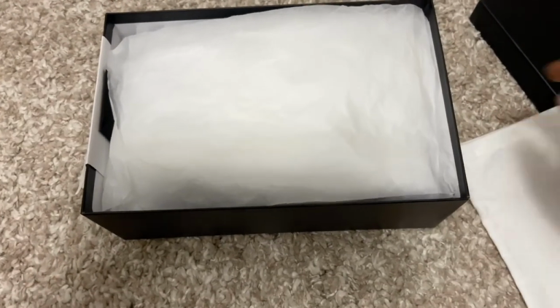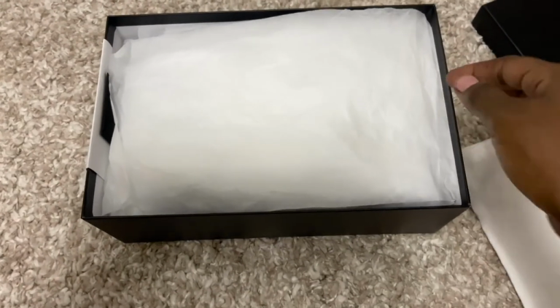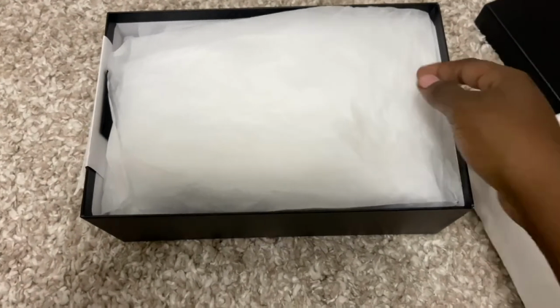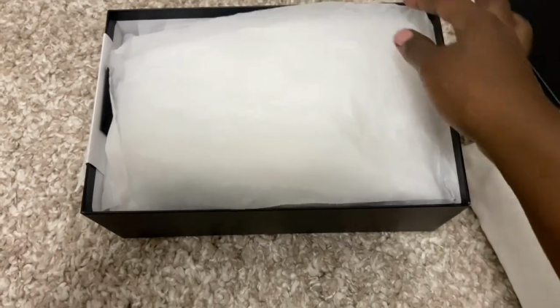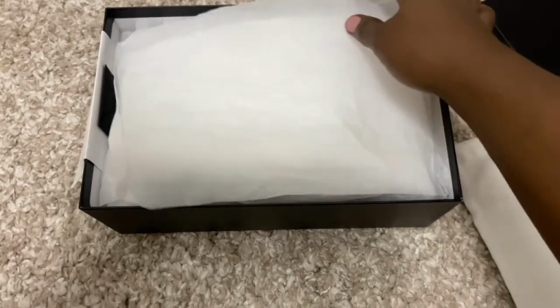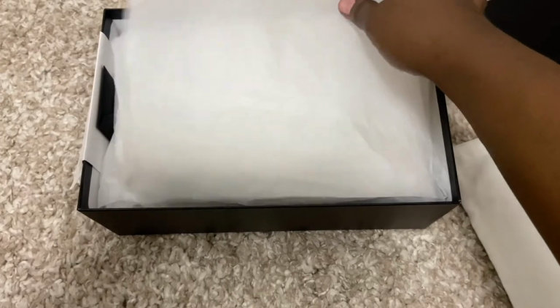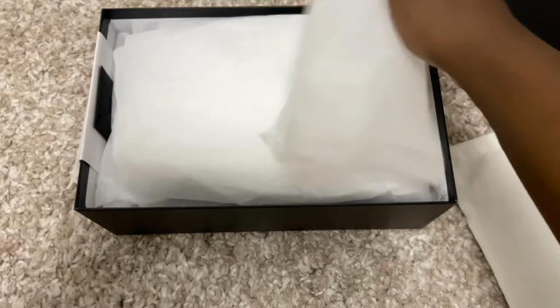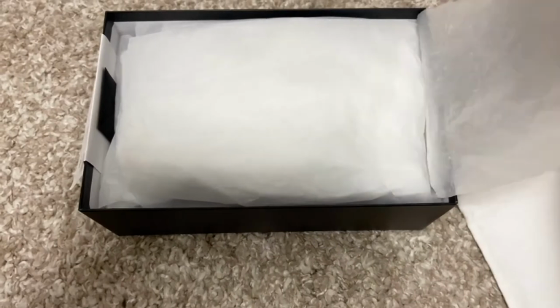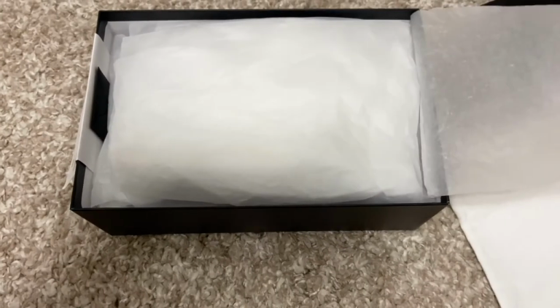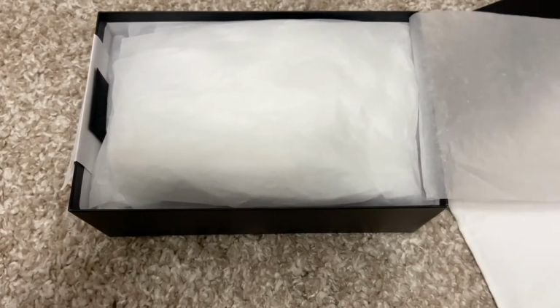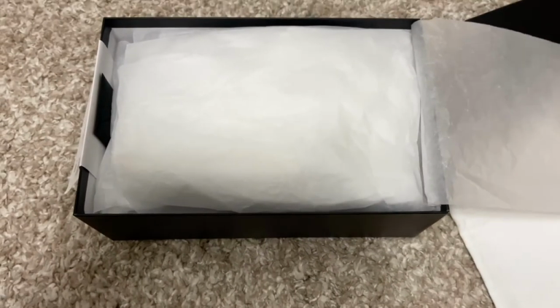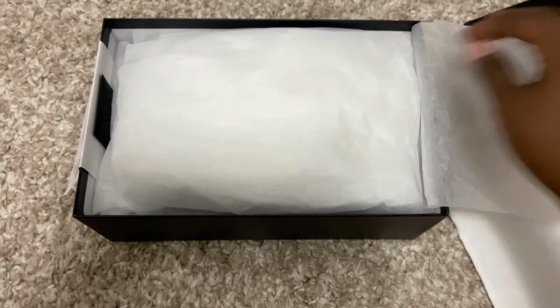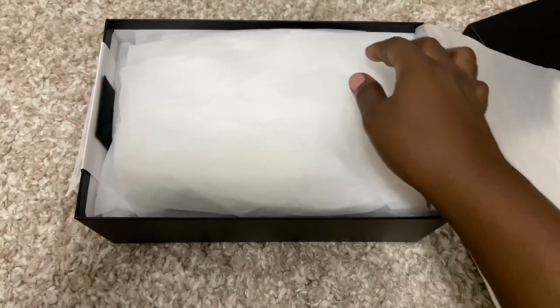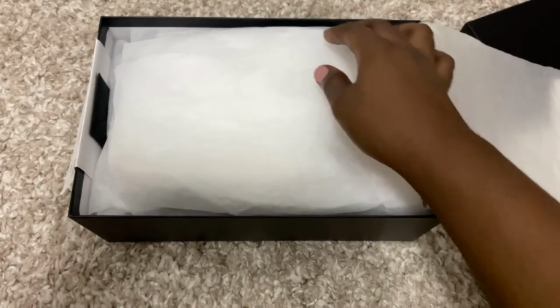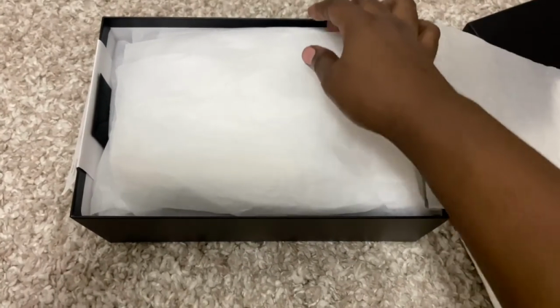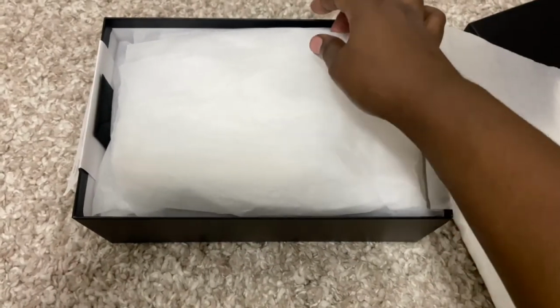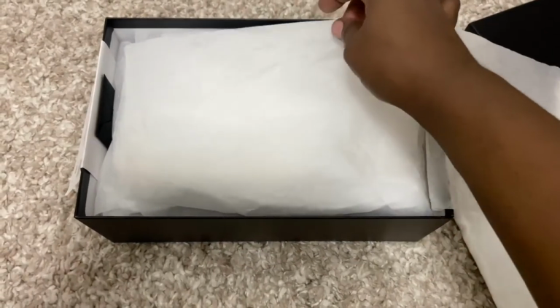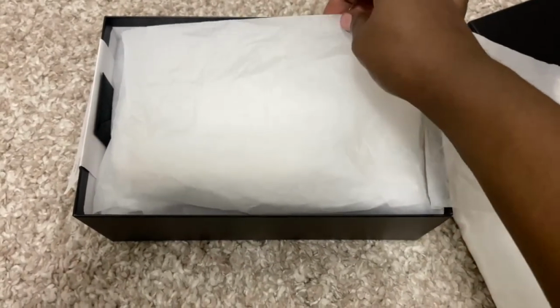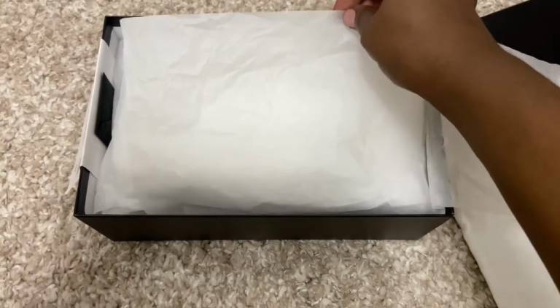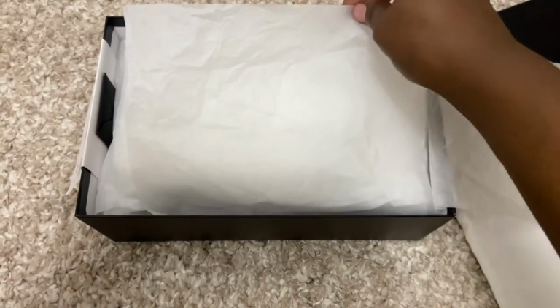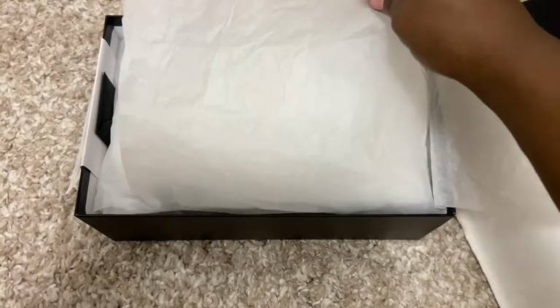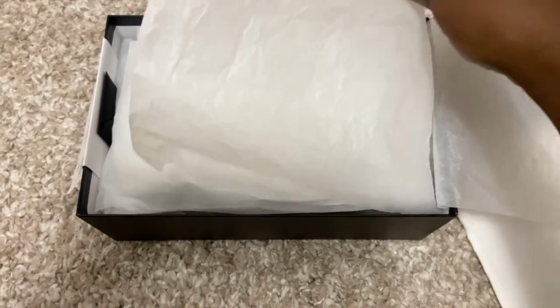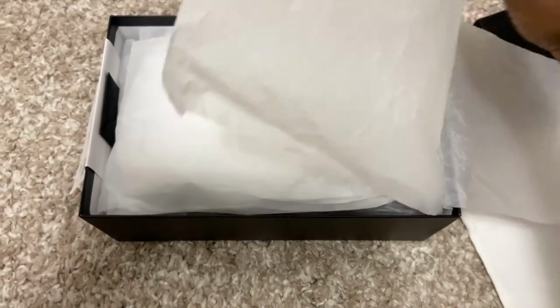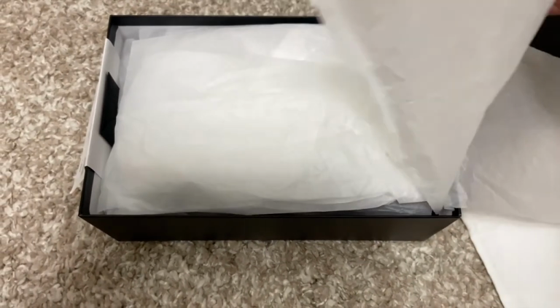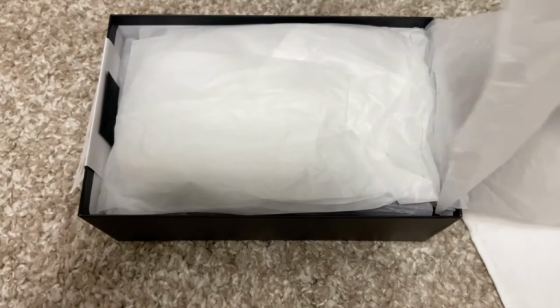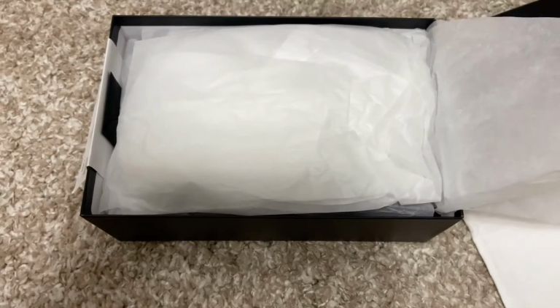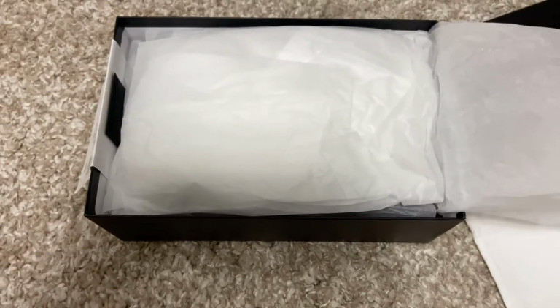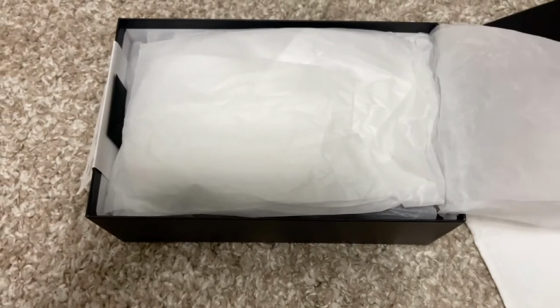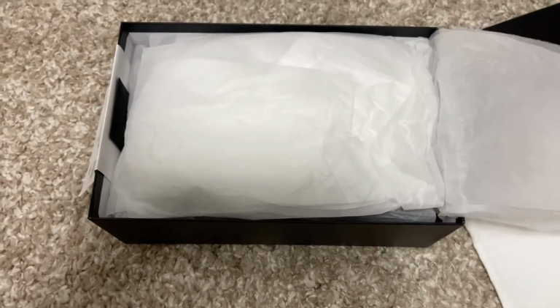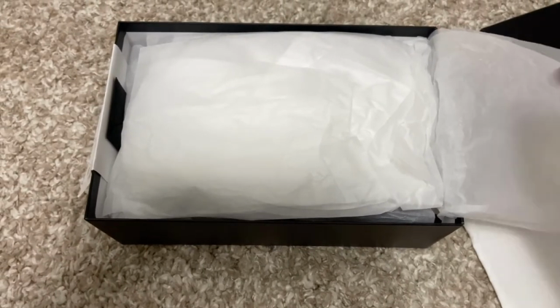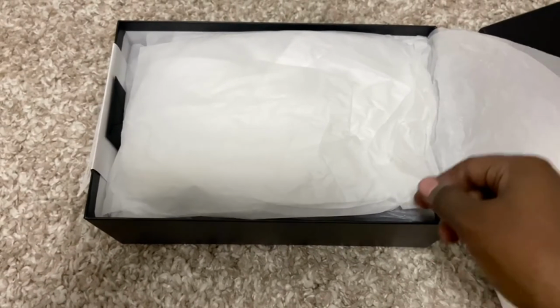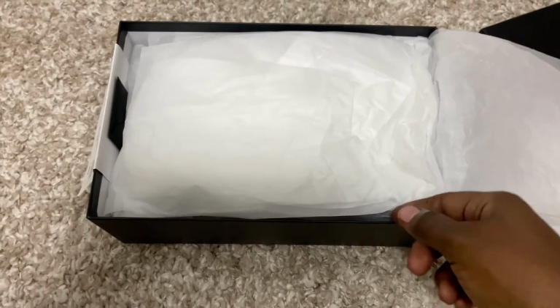When you get your shoes and you open the box up, your receipt is right on the top, and then the dust bag is right after. You get one dust bag for the pair of shoes you receive.